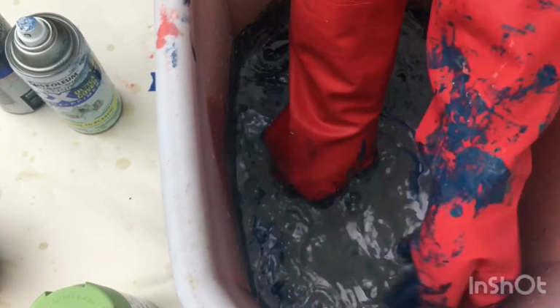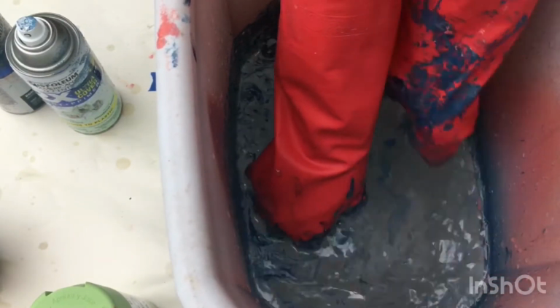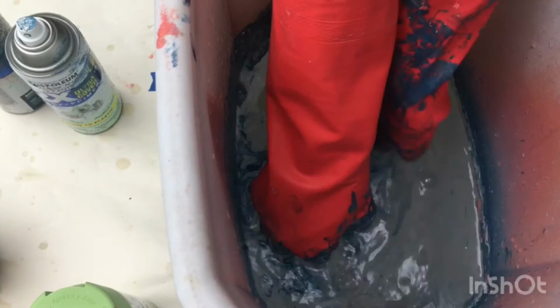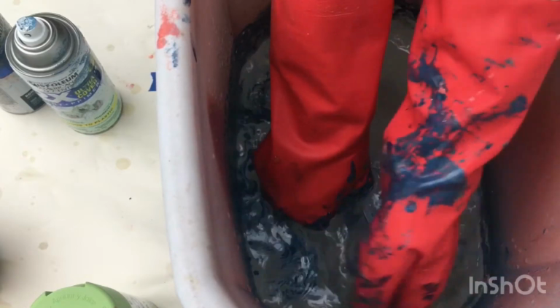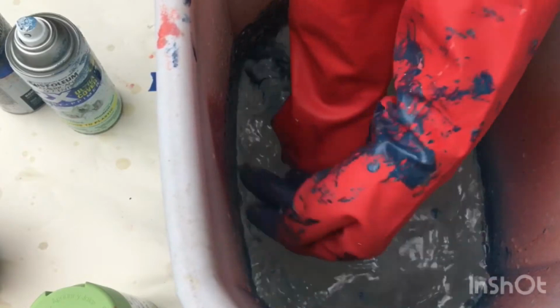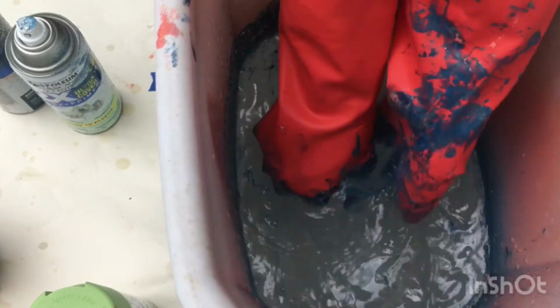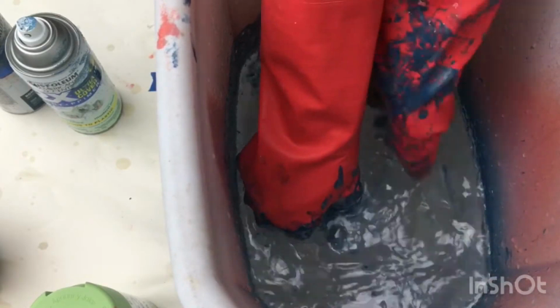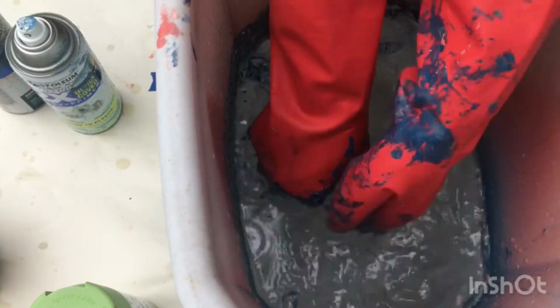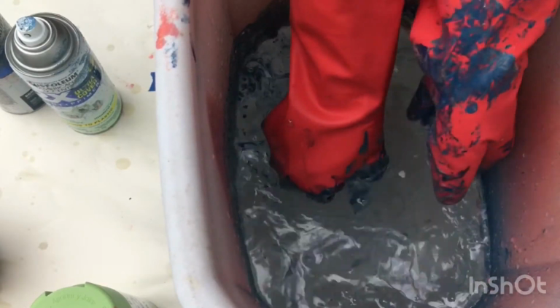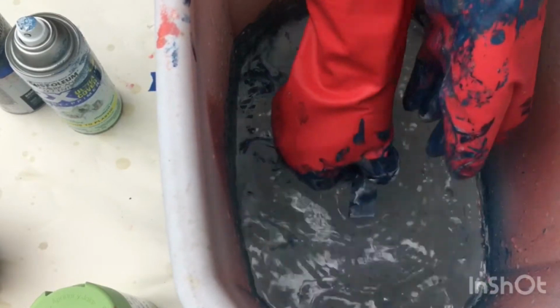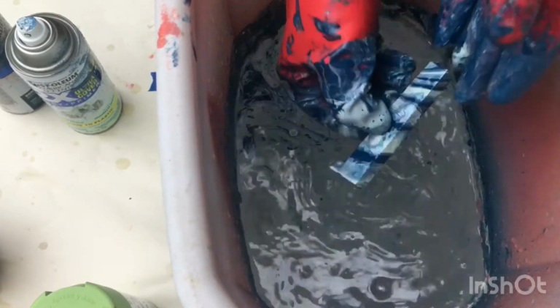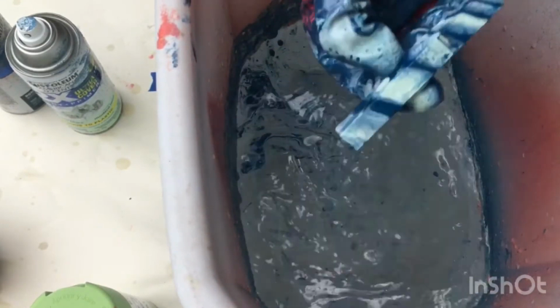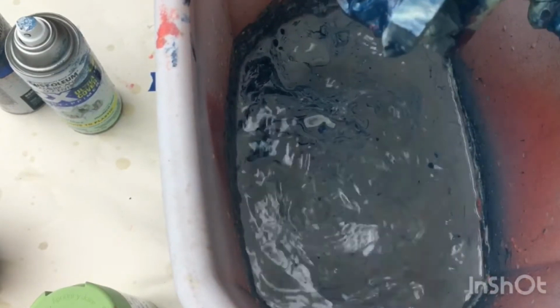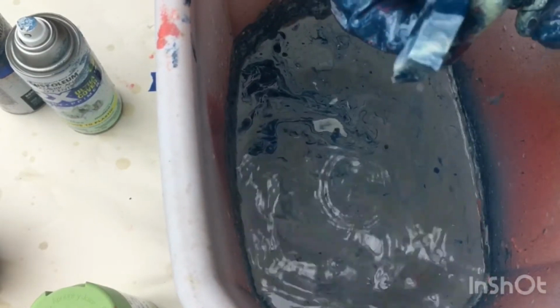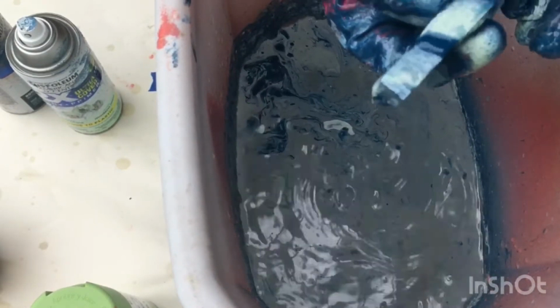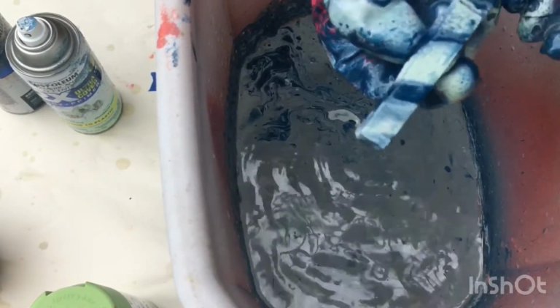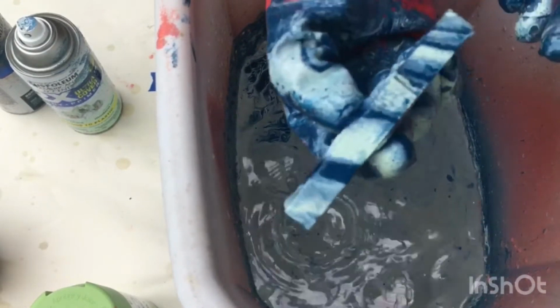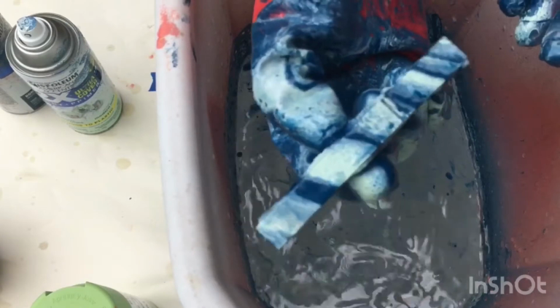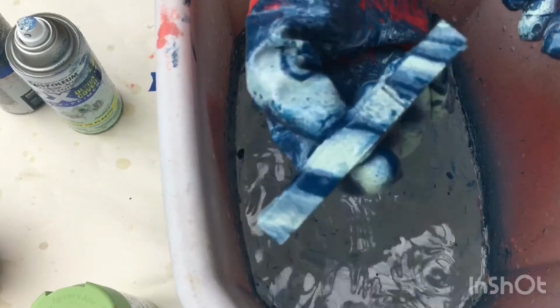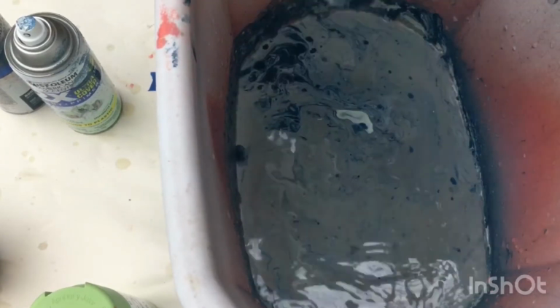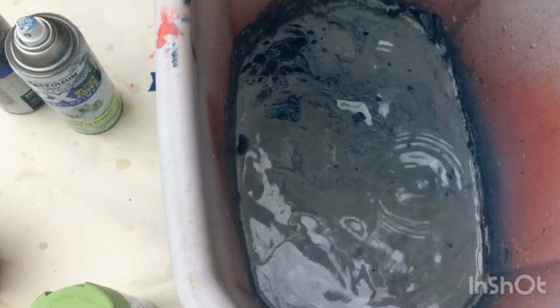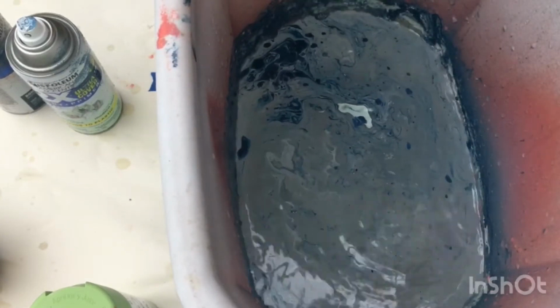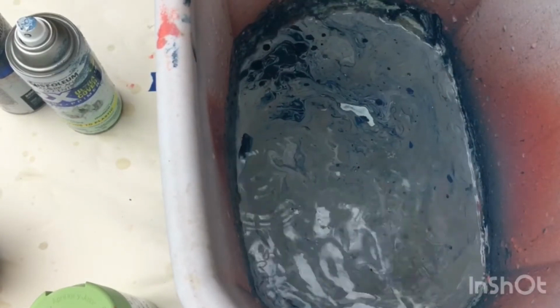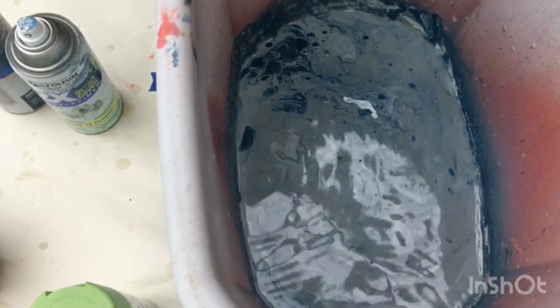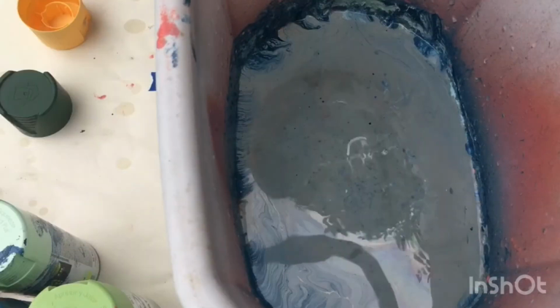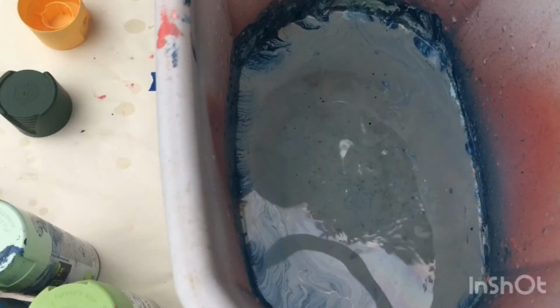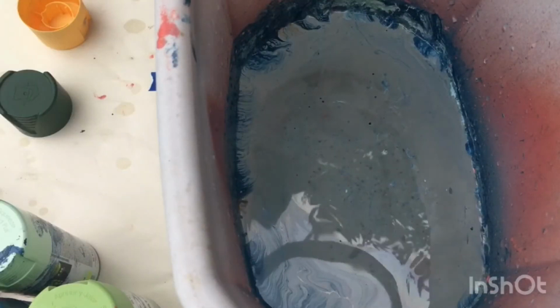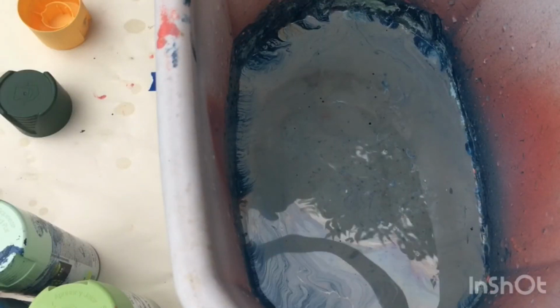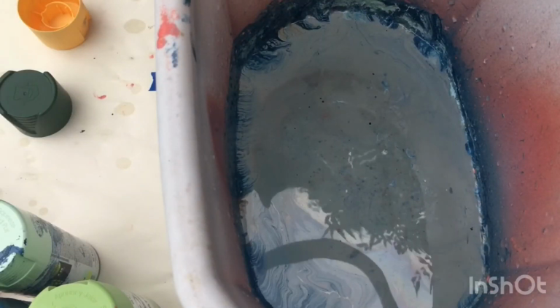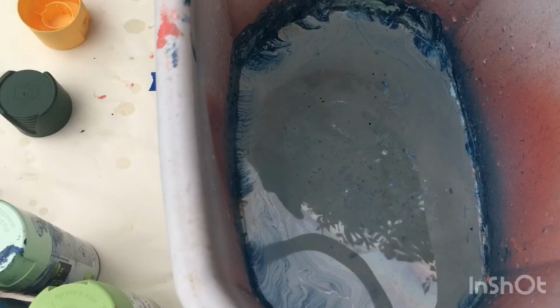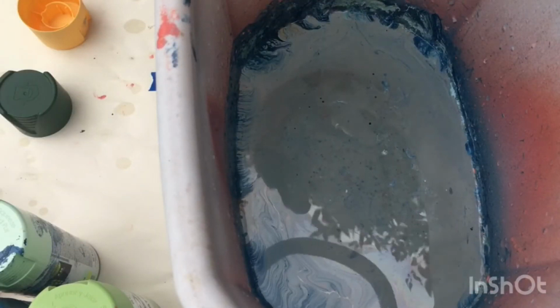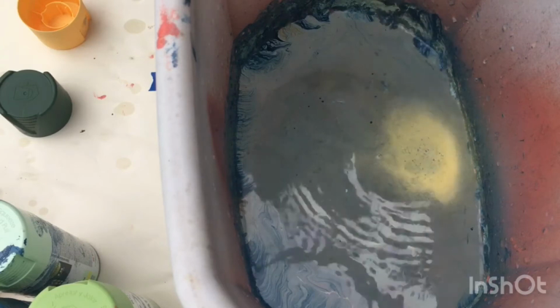I used way too much paint than I needed for that one. I really like this clothes bin — that one looked really good, that one looked really nice.